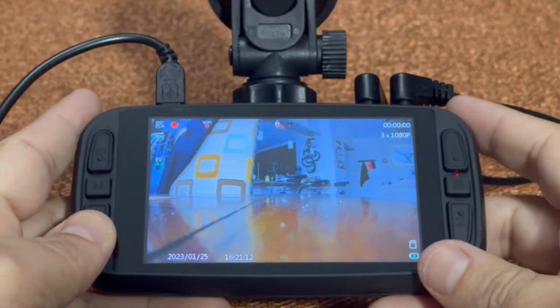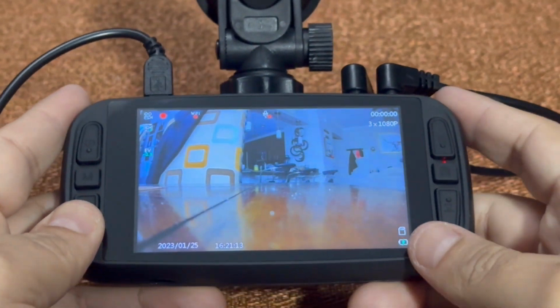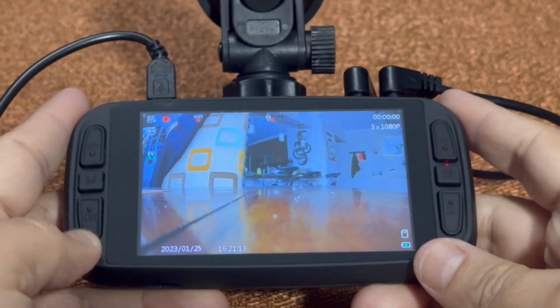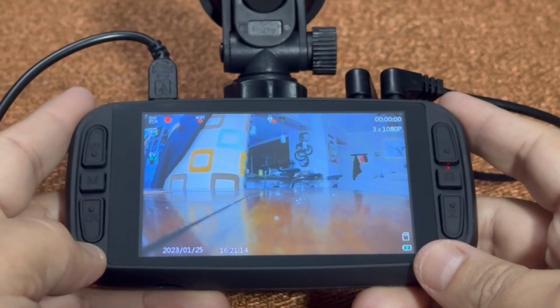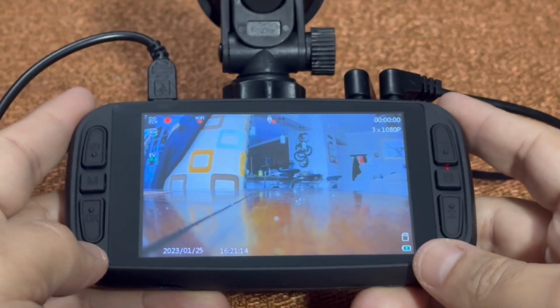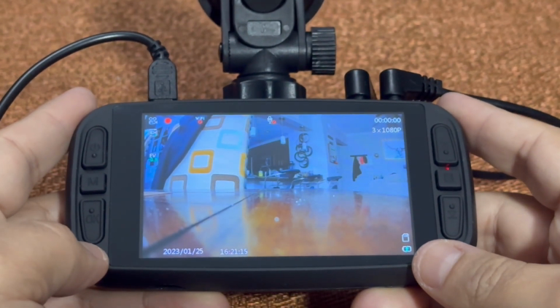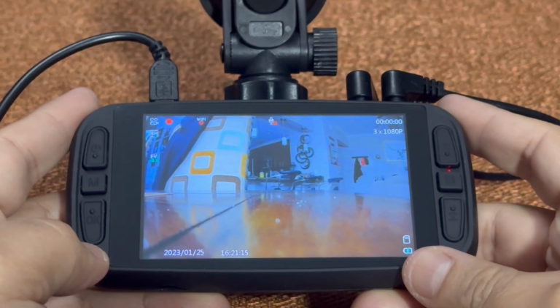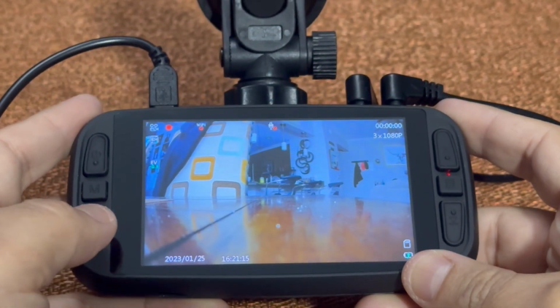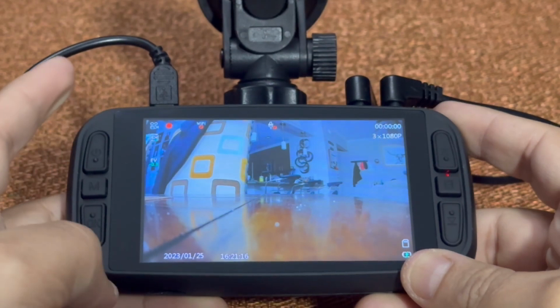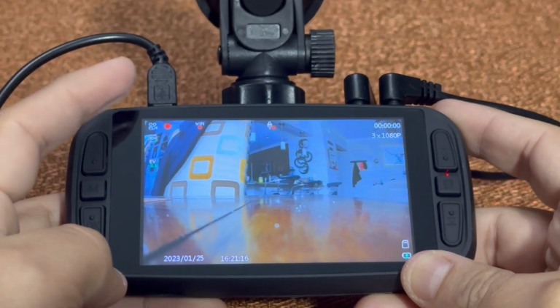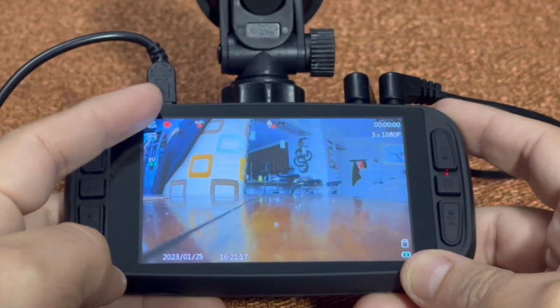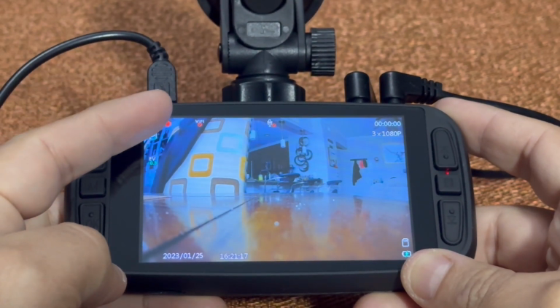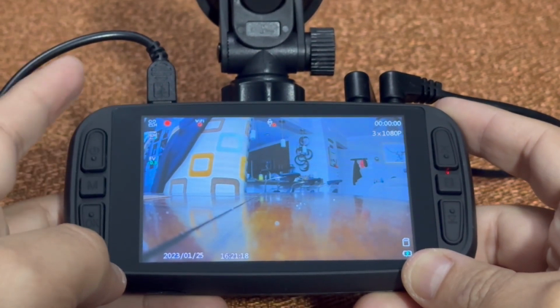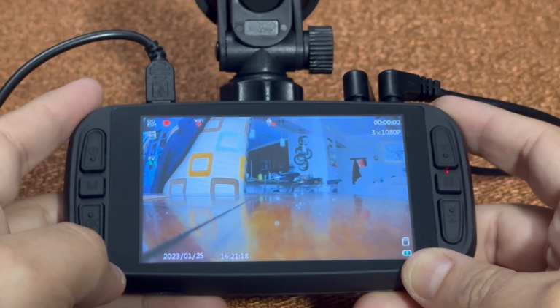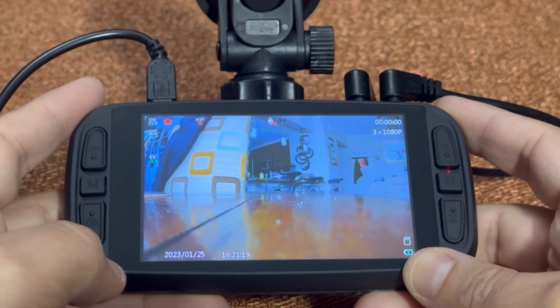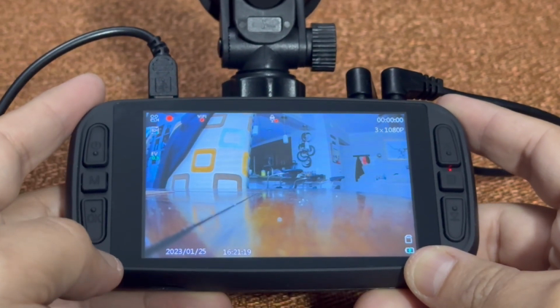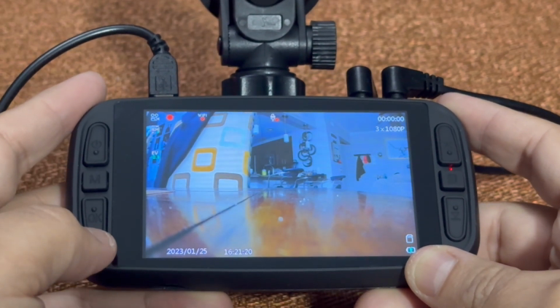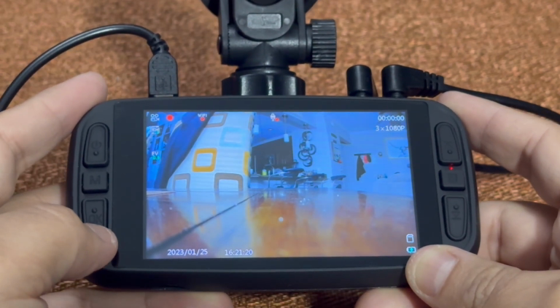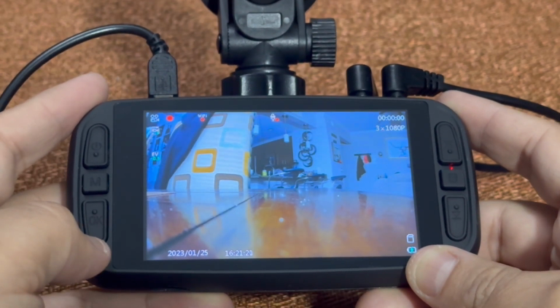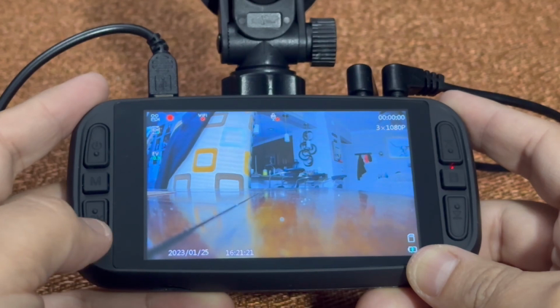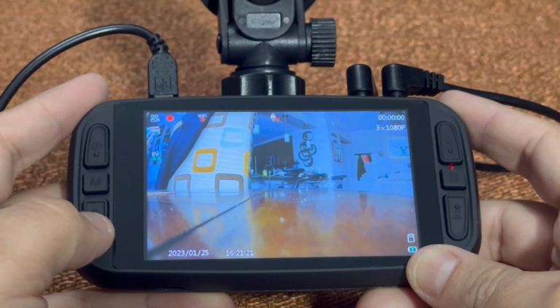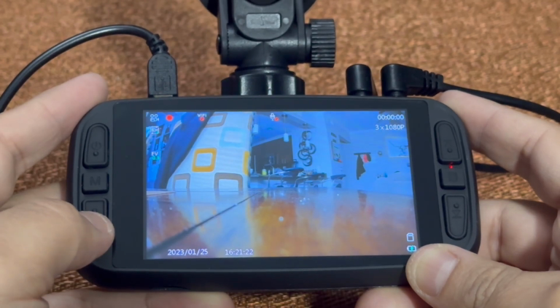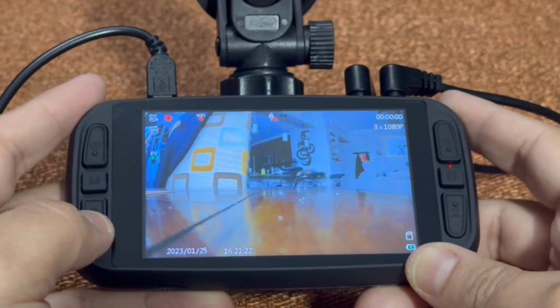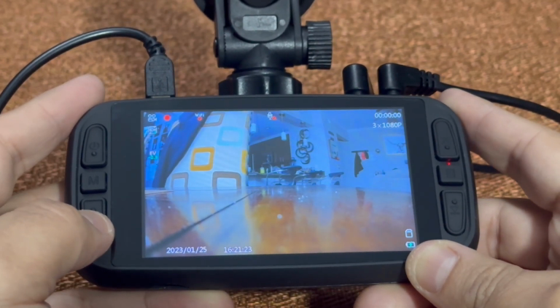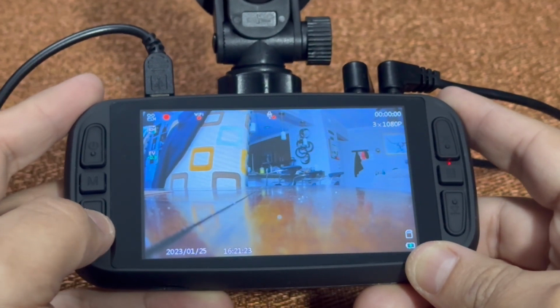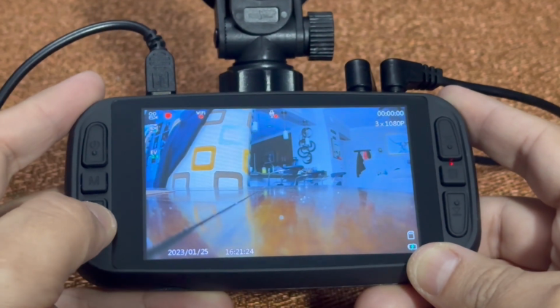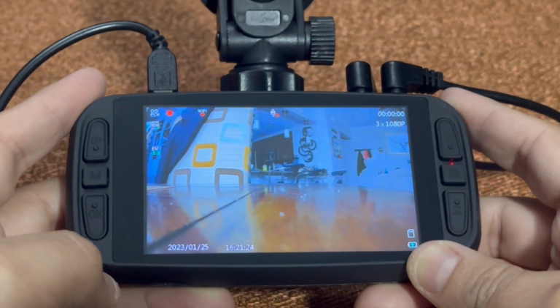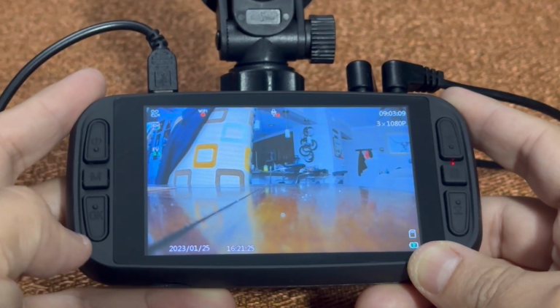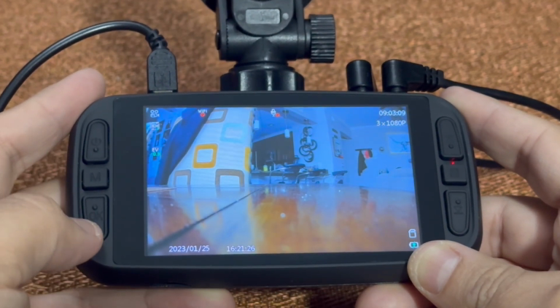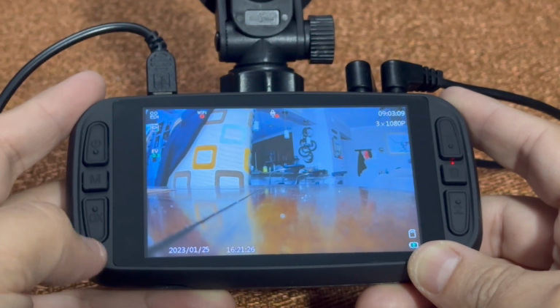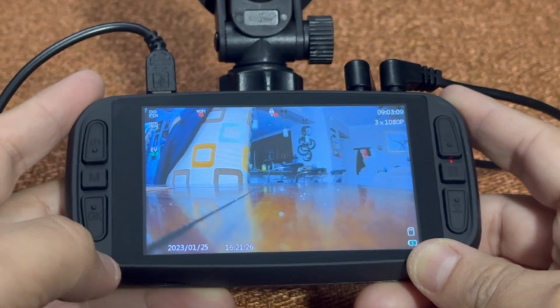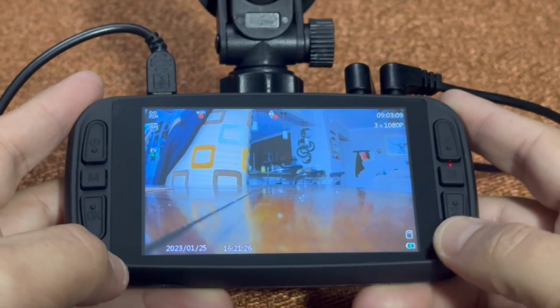Hello fellow Jarvis. I want to quickly show you how to format your SD card. First thing you want to do is make sure that the red dot is not solid — that shows that you are in recording mode. So hit the OK button. That stops it from recording.